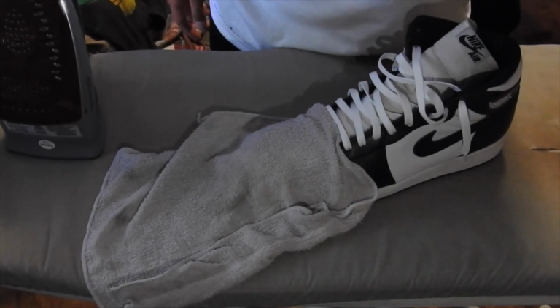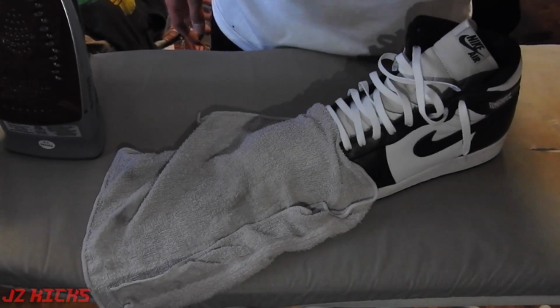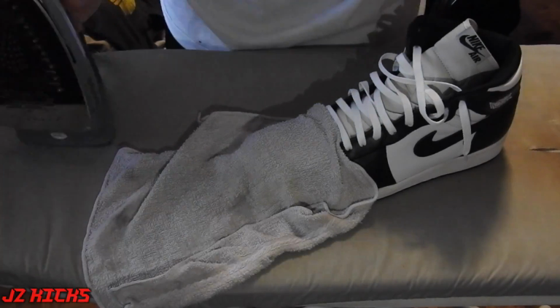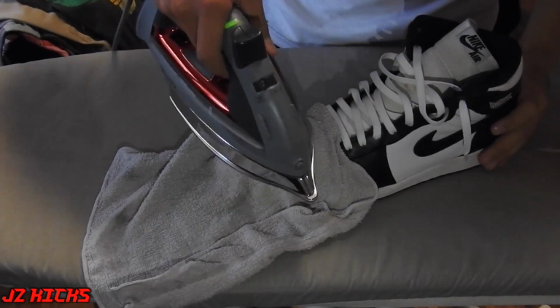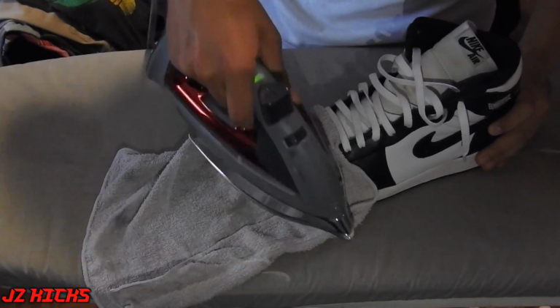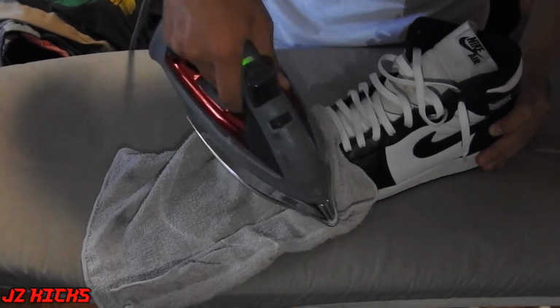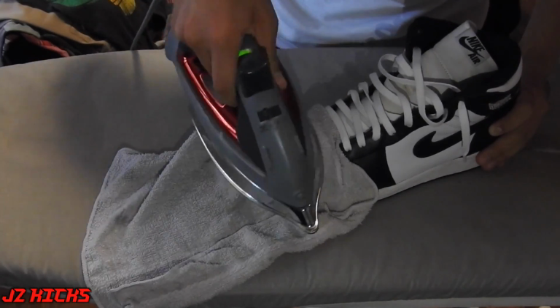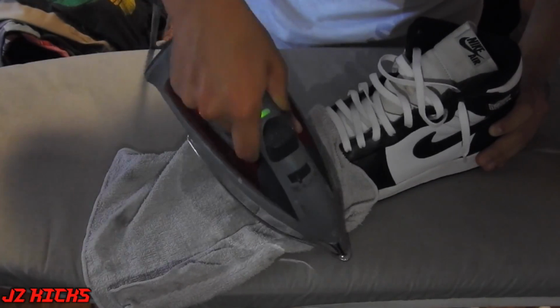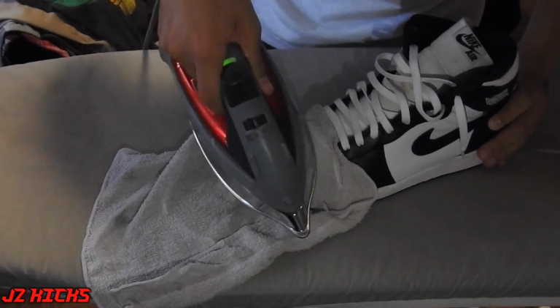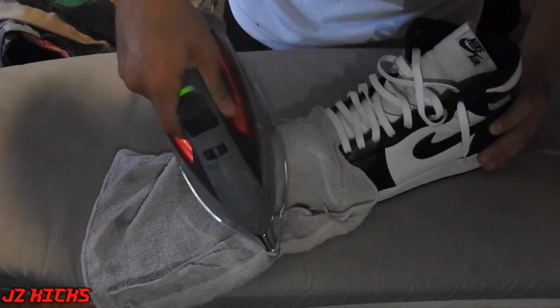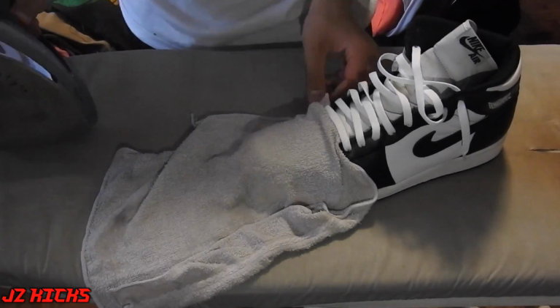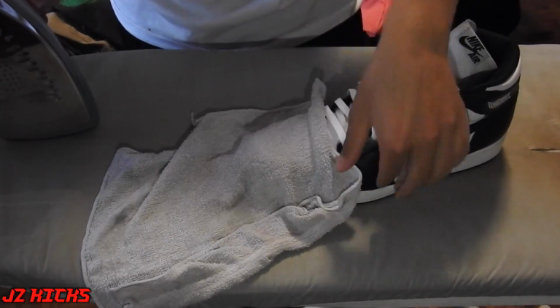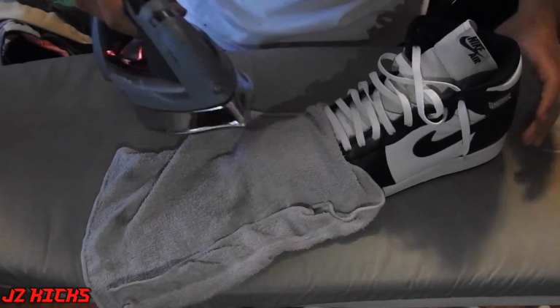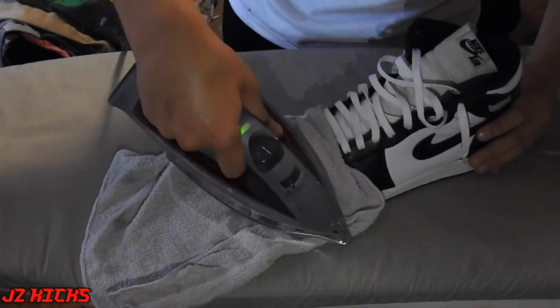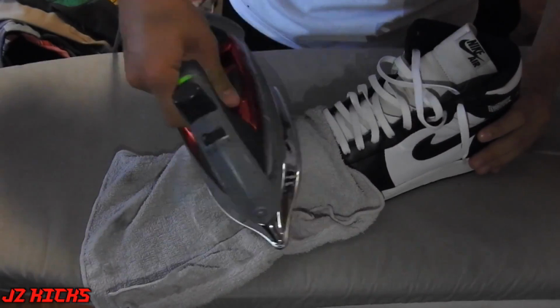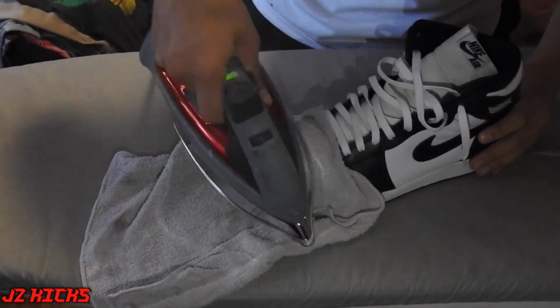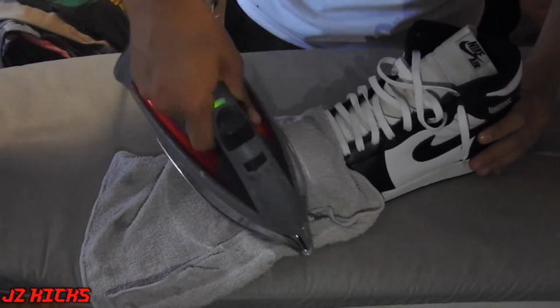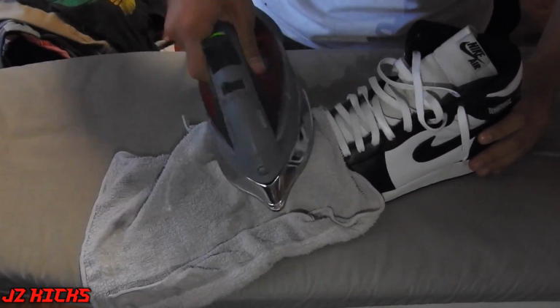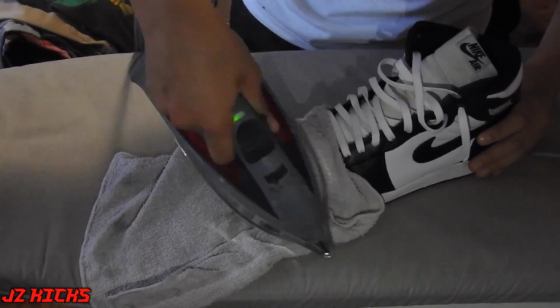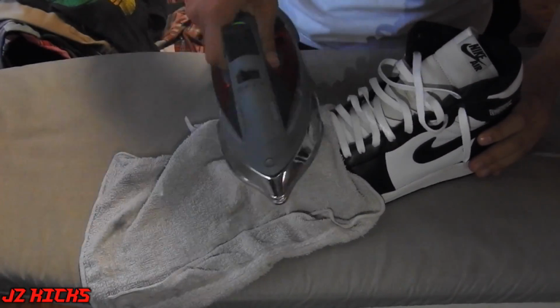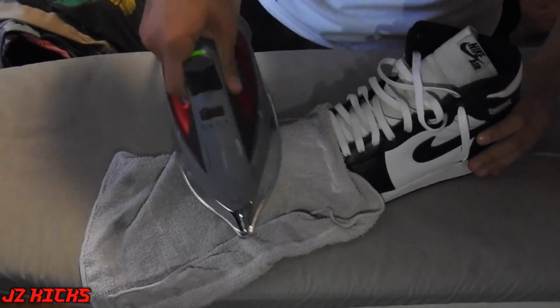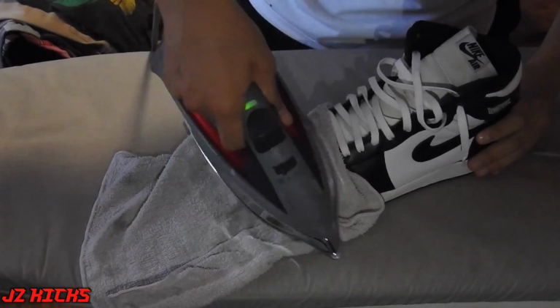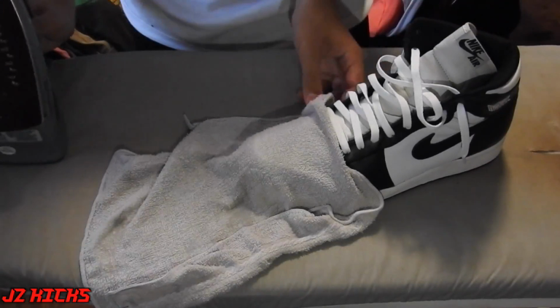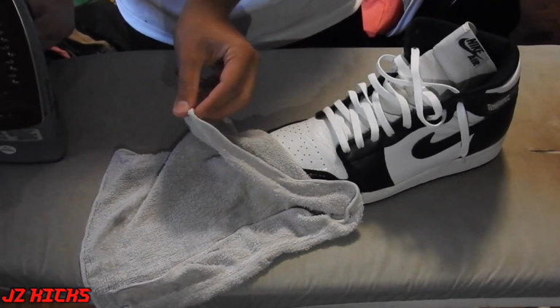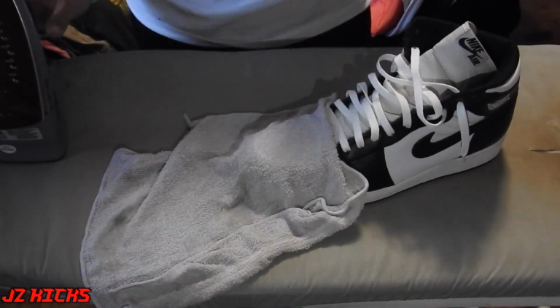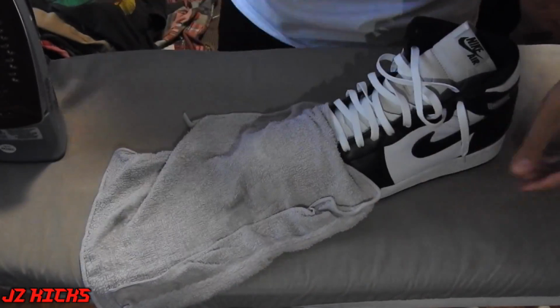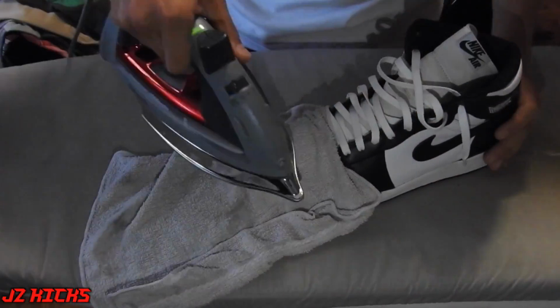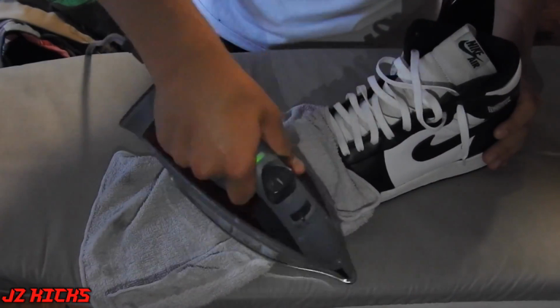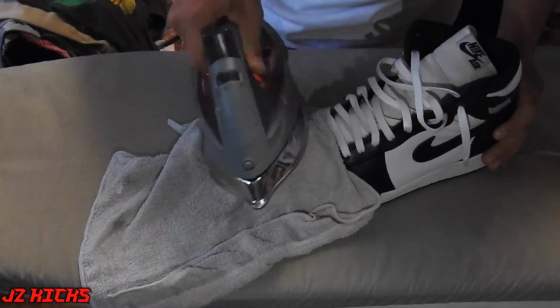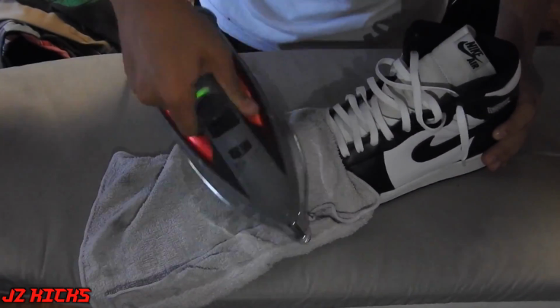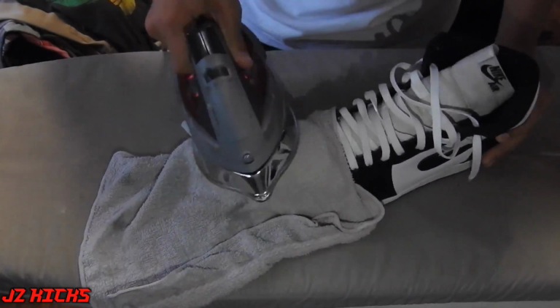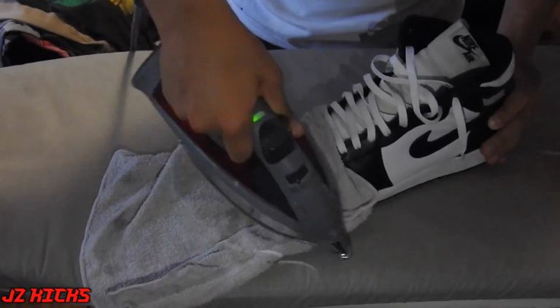Hey guys, JayzKicks here. Today in this video I will be showing you guys how to get creases out of your Jordan 1's. I use the iron method in which you put a damp washcloth over the Jordan 1's toe and then simply put an iron over it, rub it for a bit, and try to get the creases out.